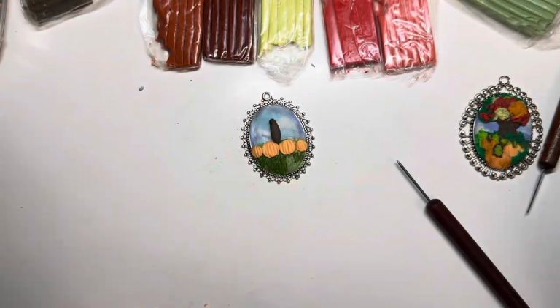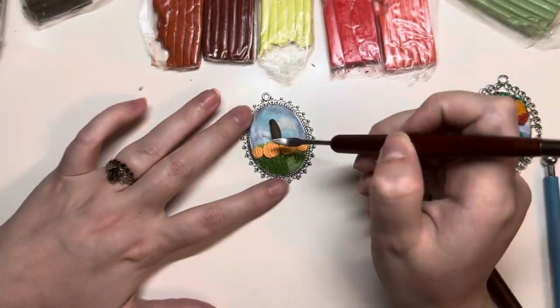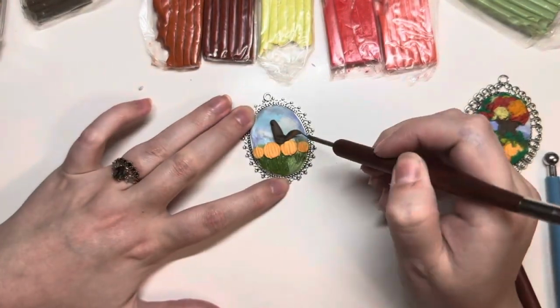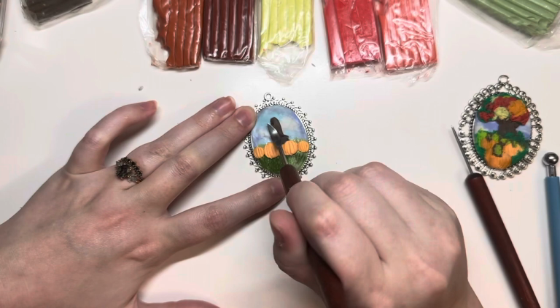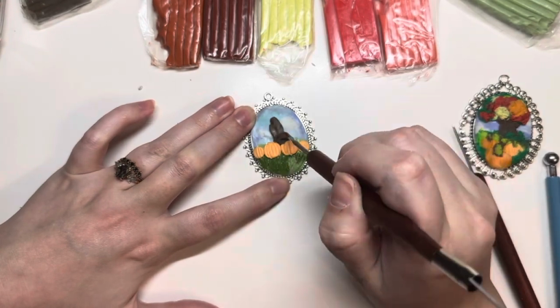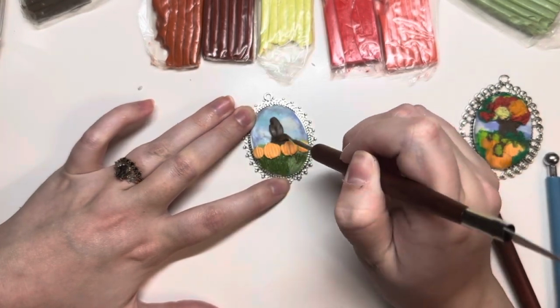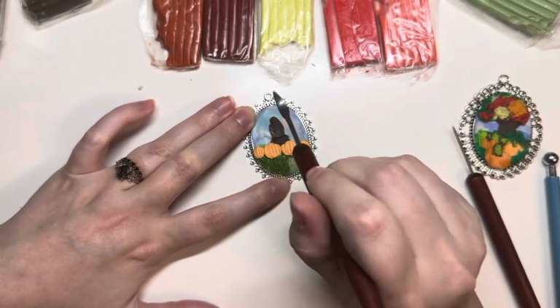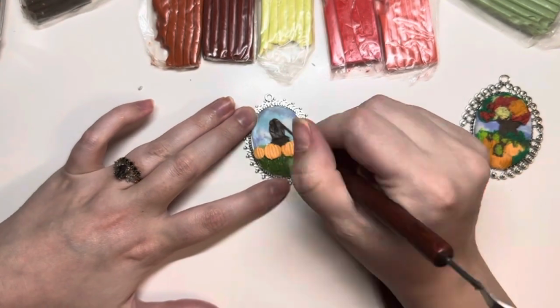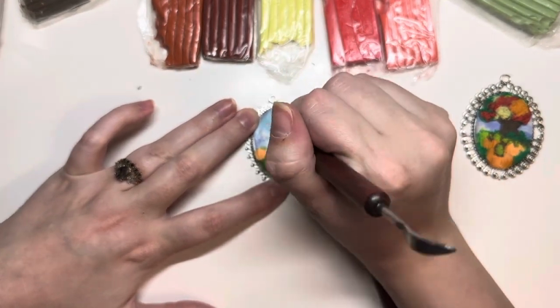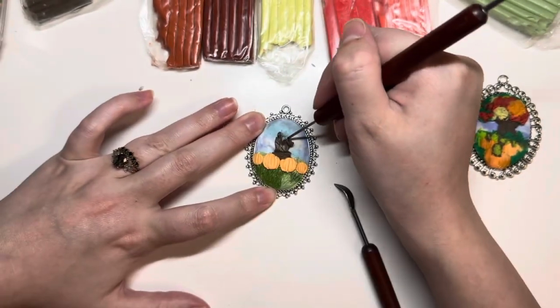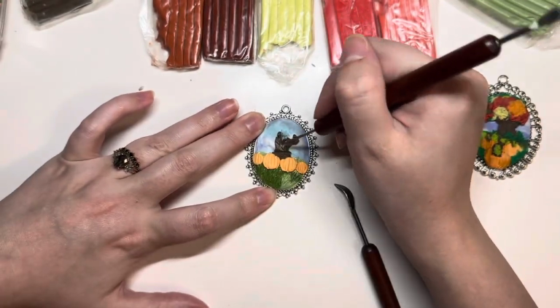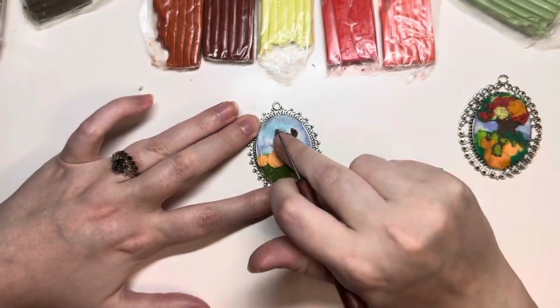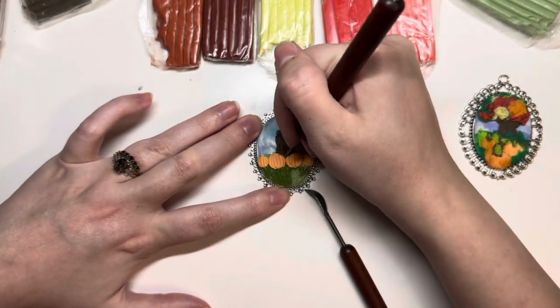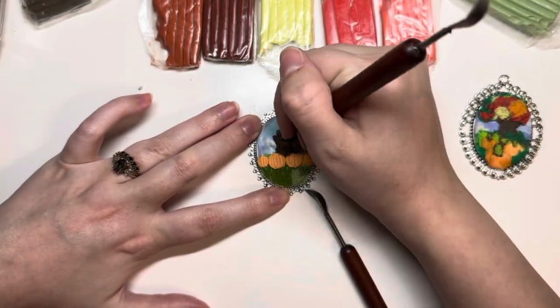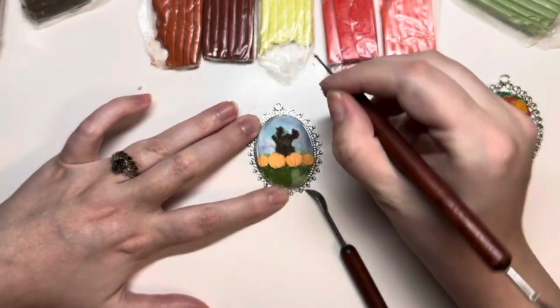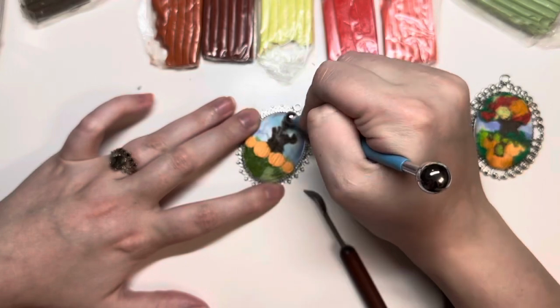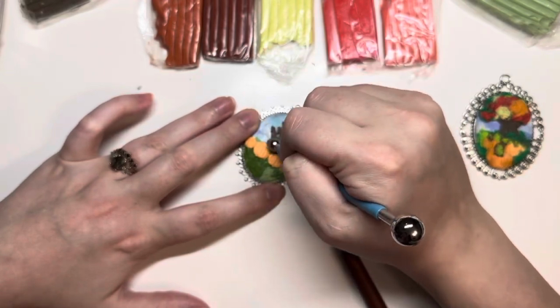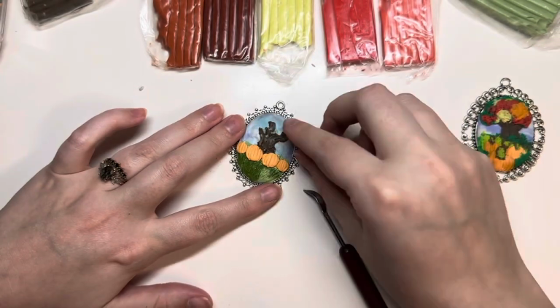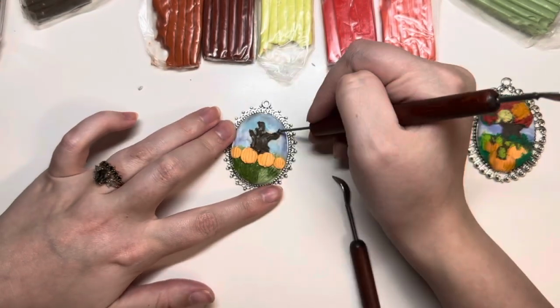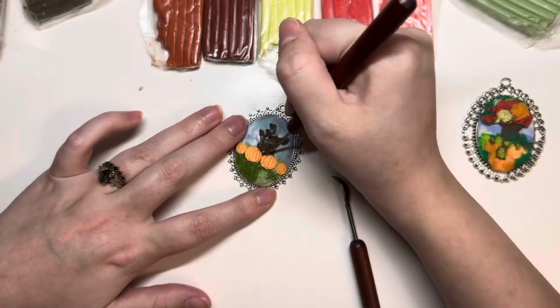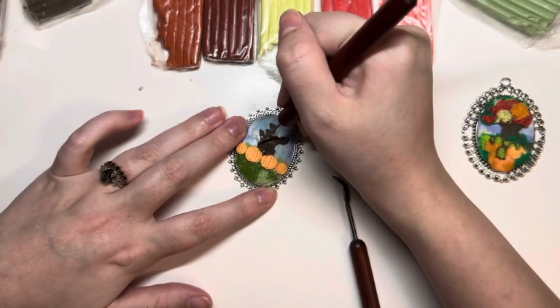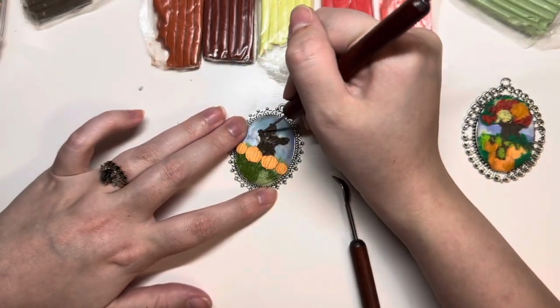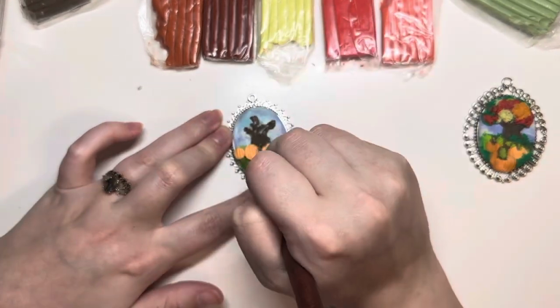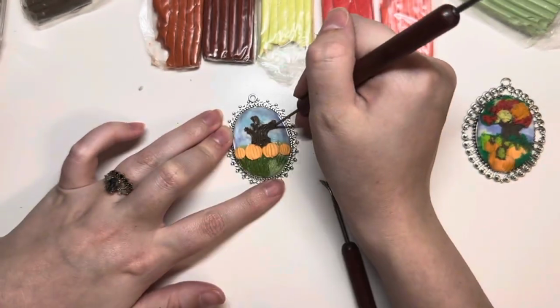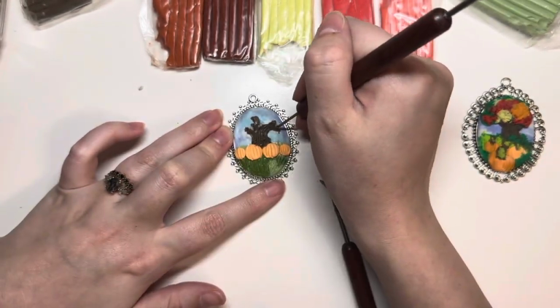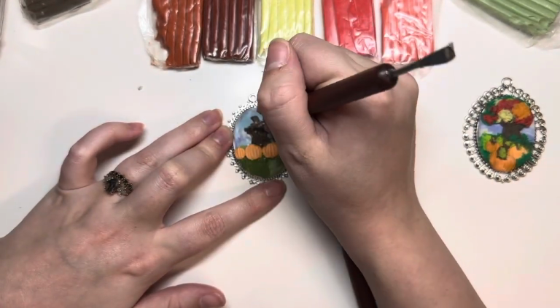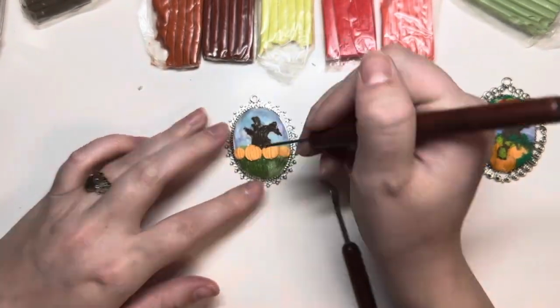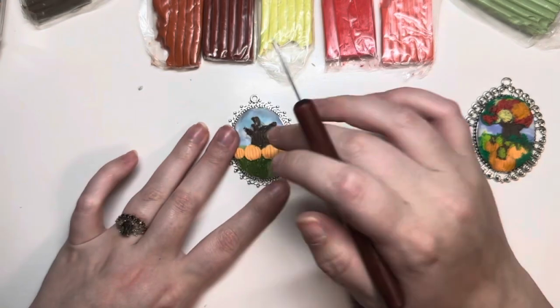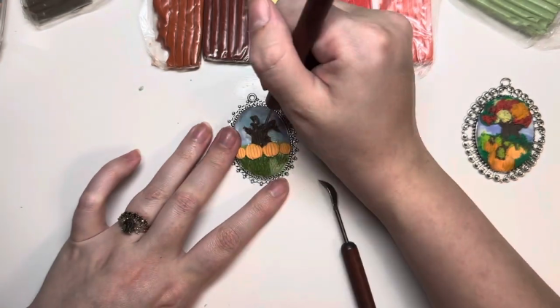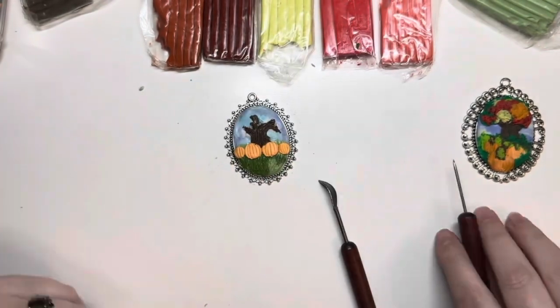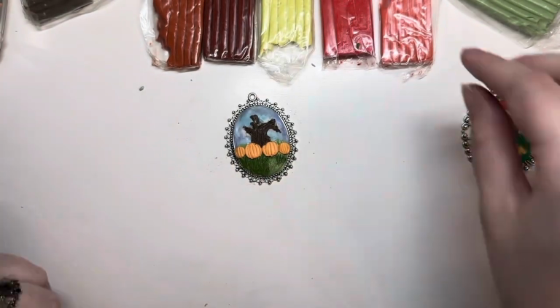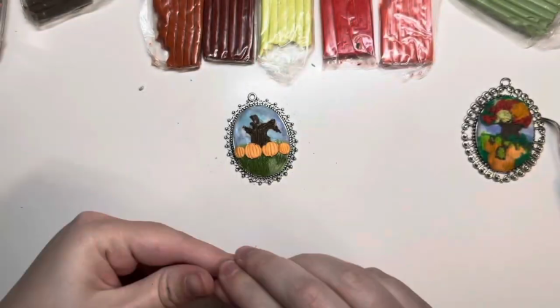Here I'm just adding the base of the trunk and then mapping out where I want the branches to go out a little bit. That part doesn't matter too much because I just end up covering it with the leaves anyway.